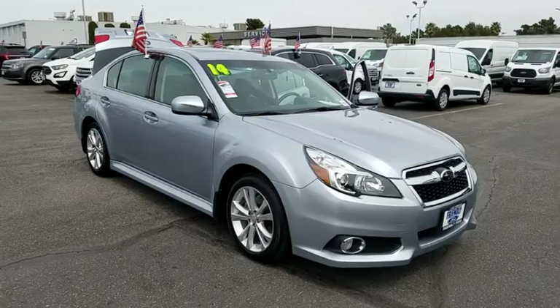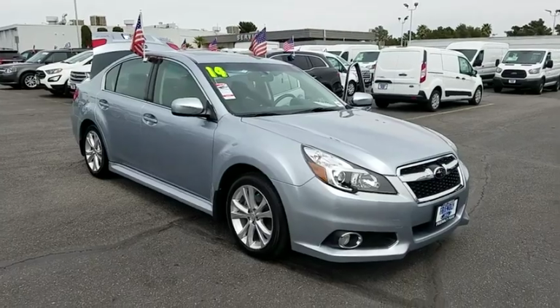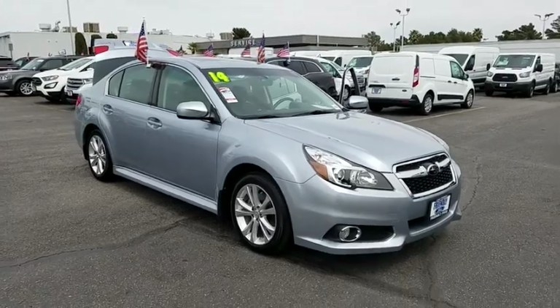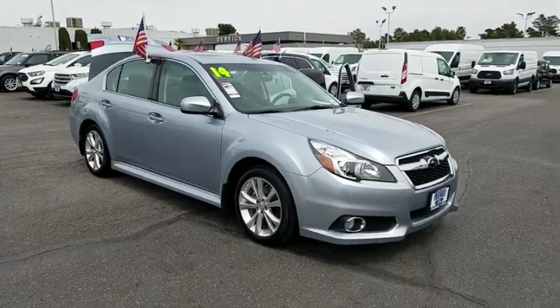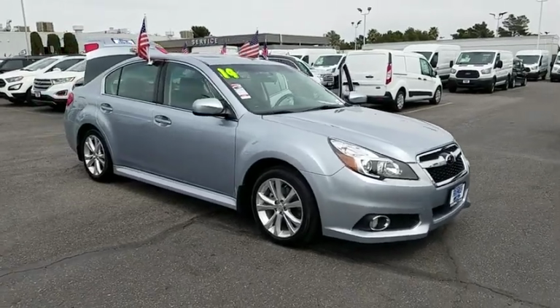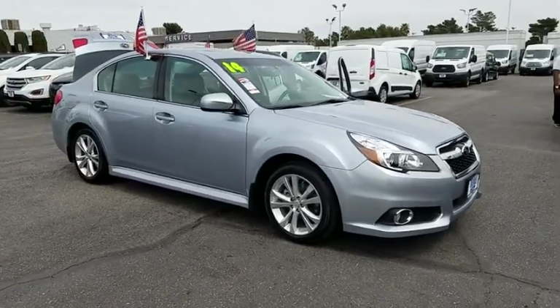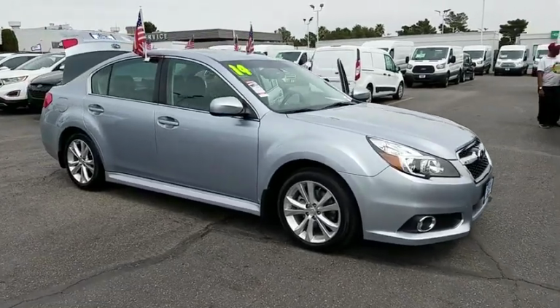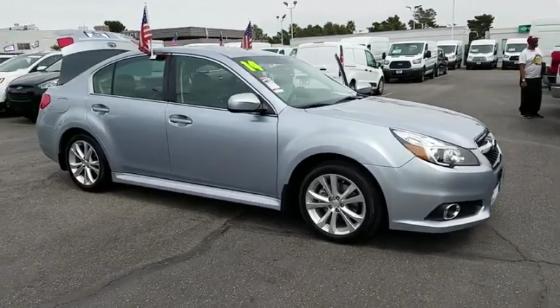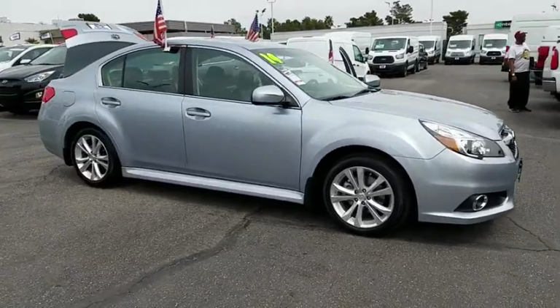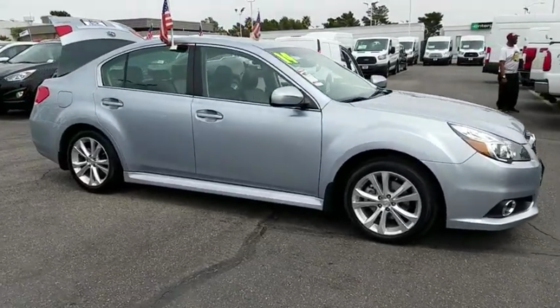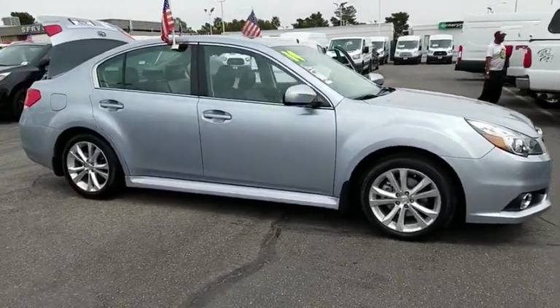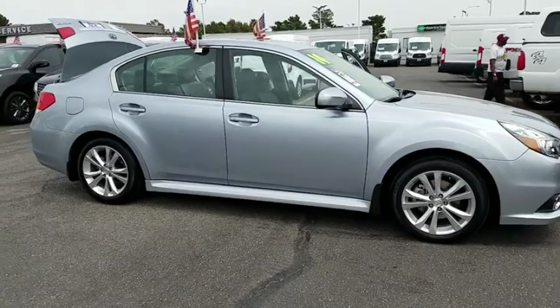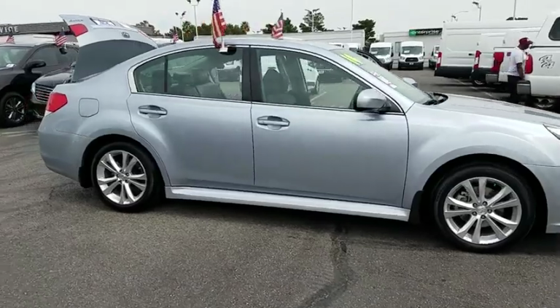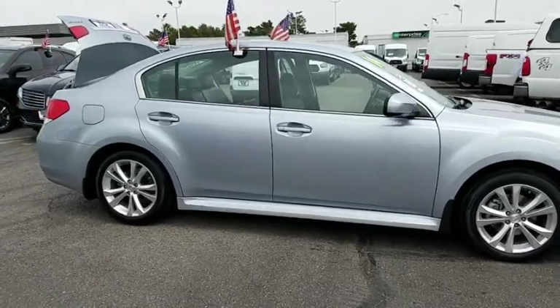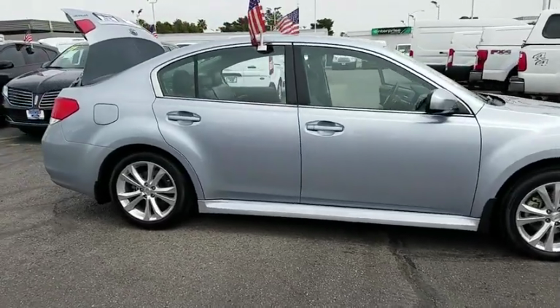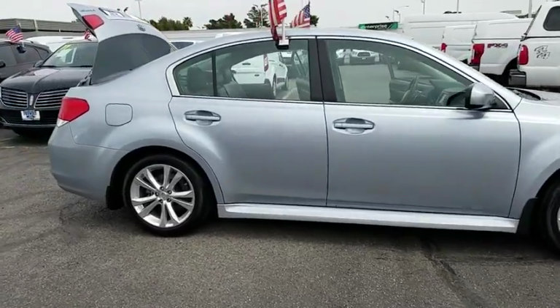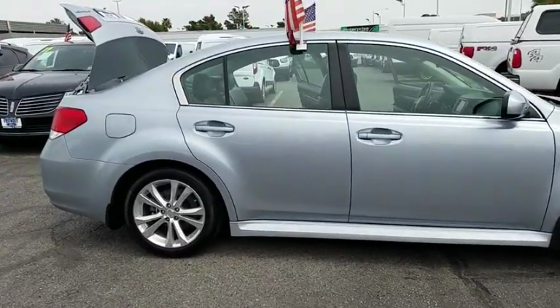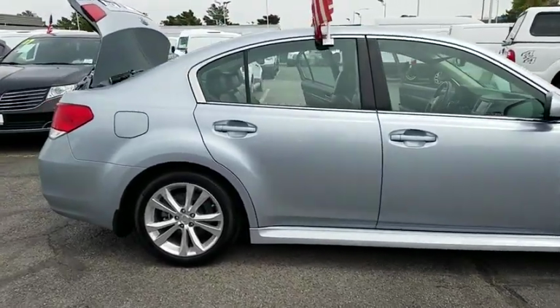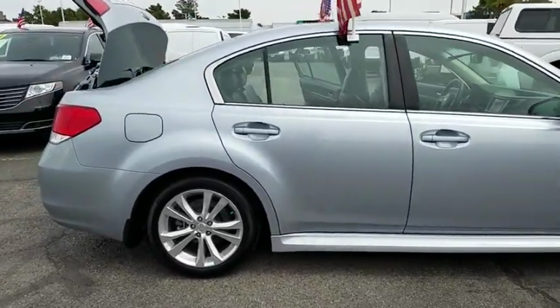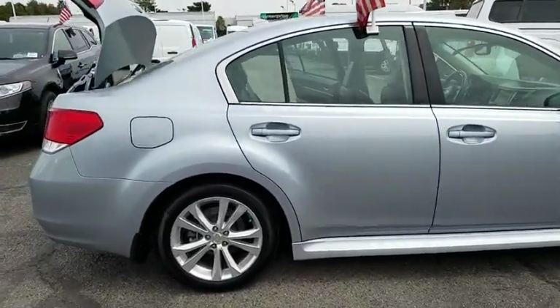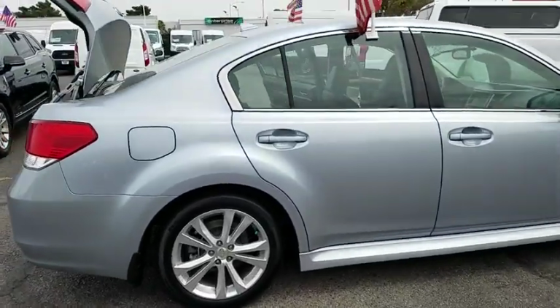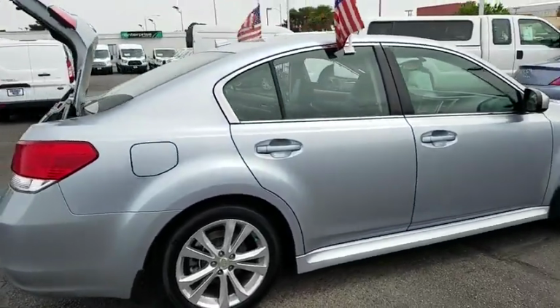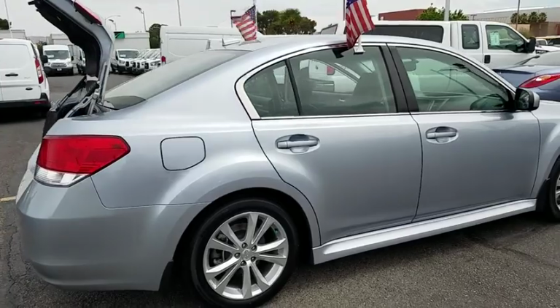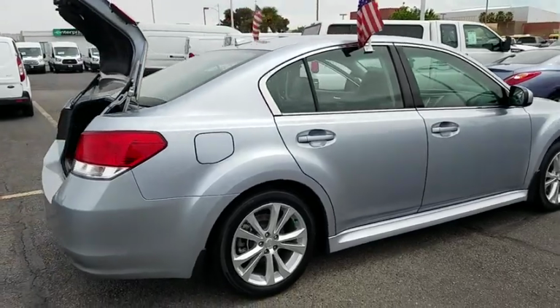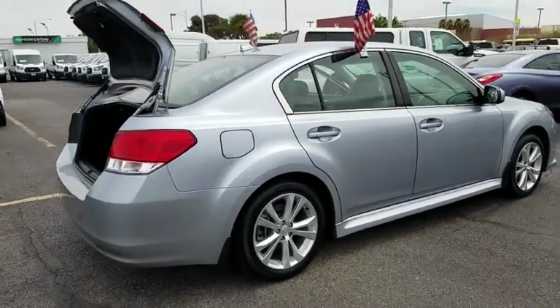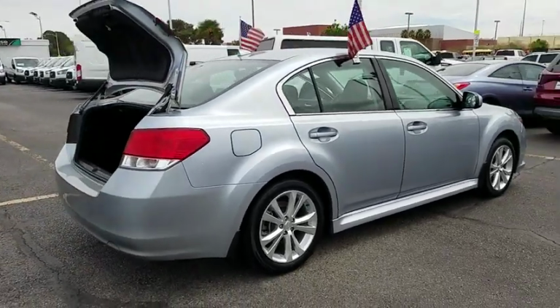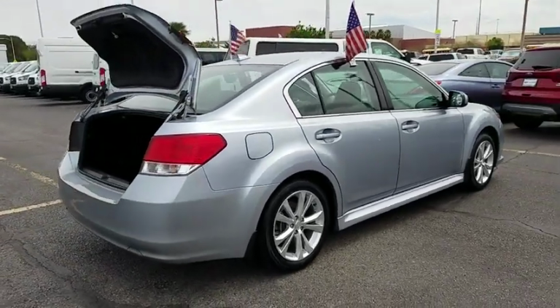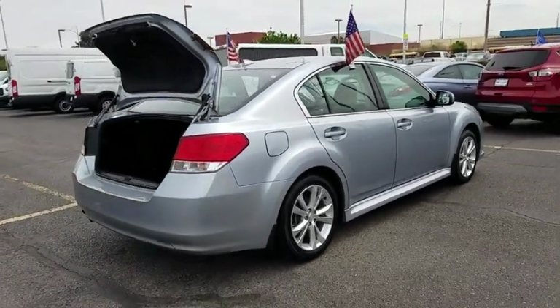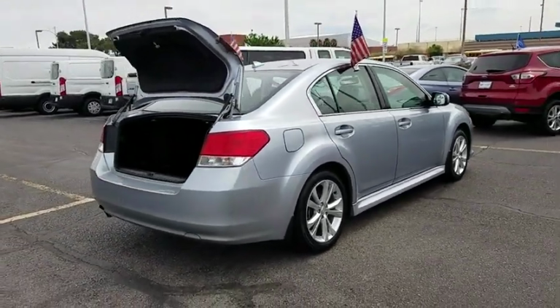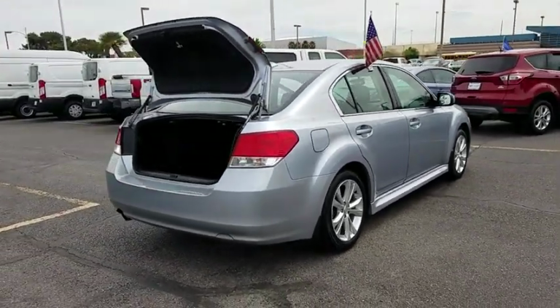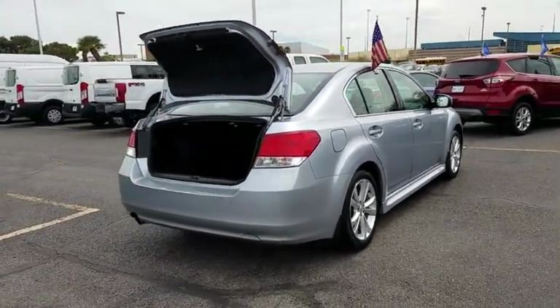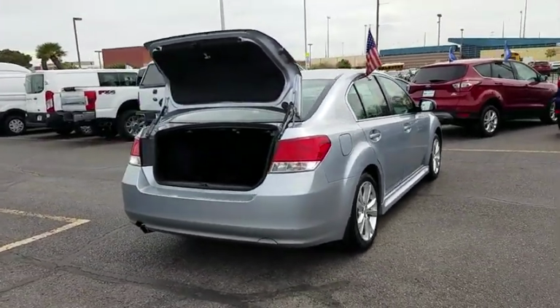The 2014 Subaru Legacy. The Subaru Legacy offers a roomy interior and a dynamic drive you feel every second you're in the driver's seat. It's a refreshing alternative to the alternatives. This vehicle has less than 30,000 miles.